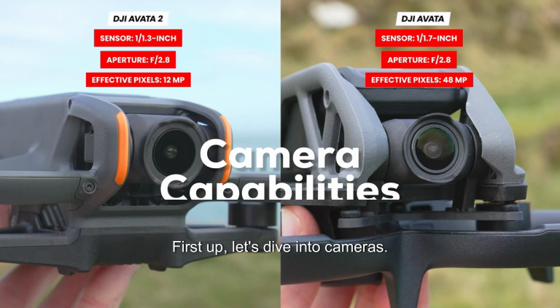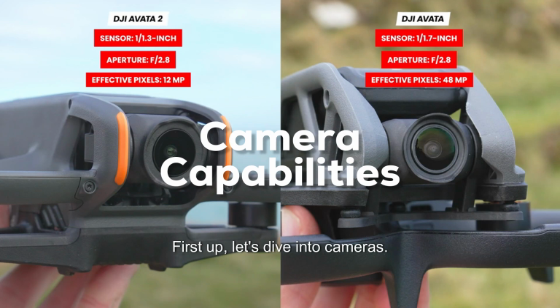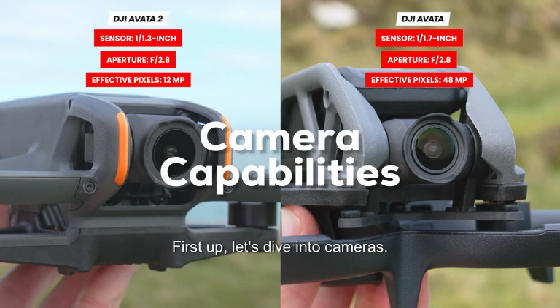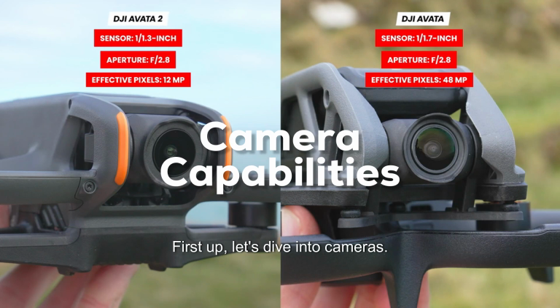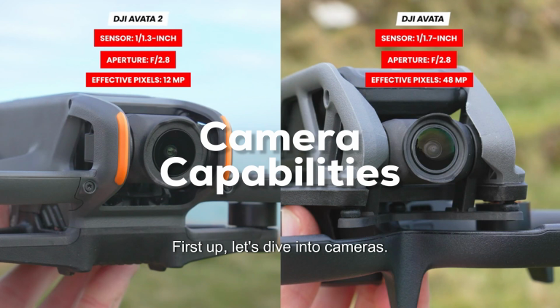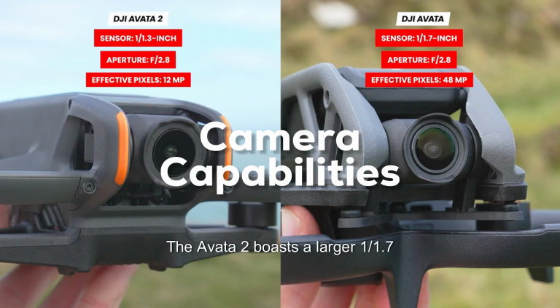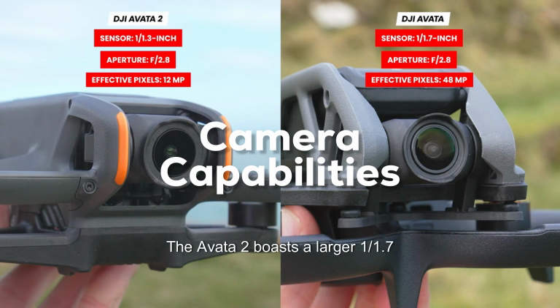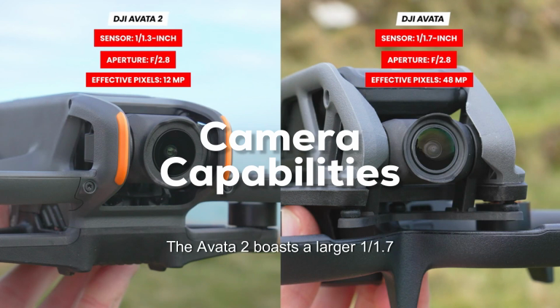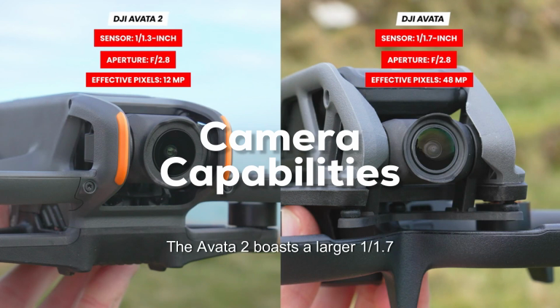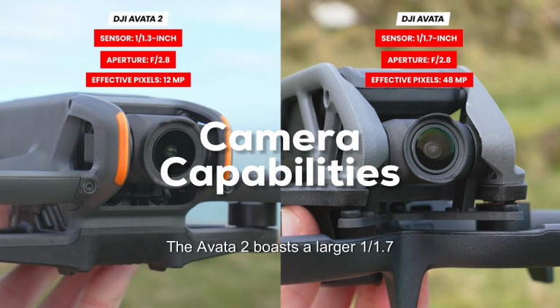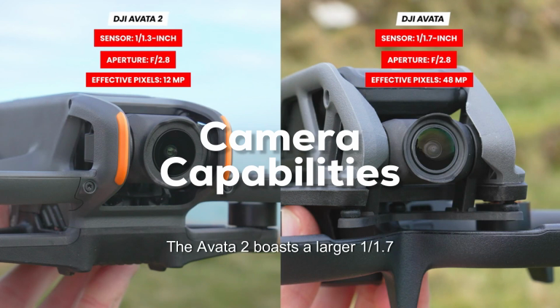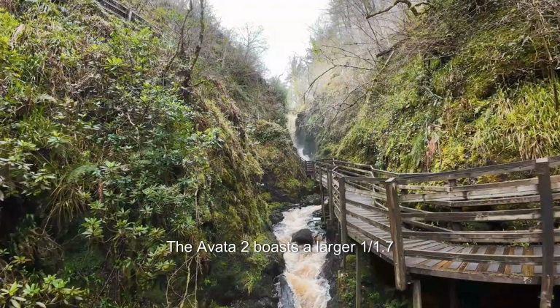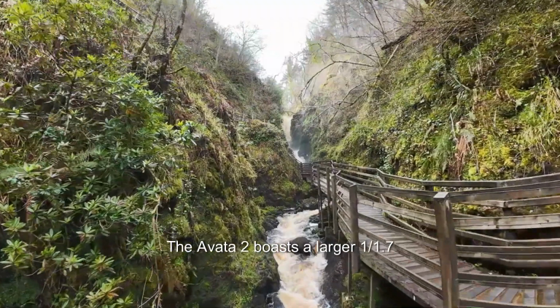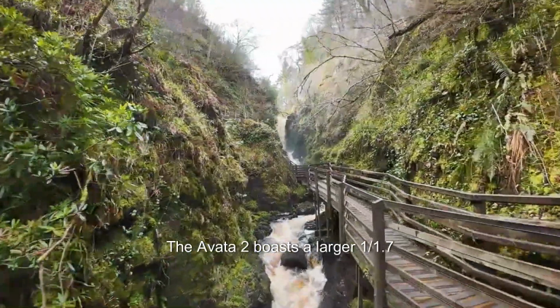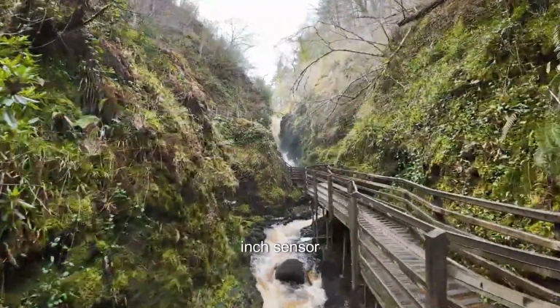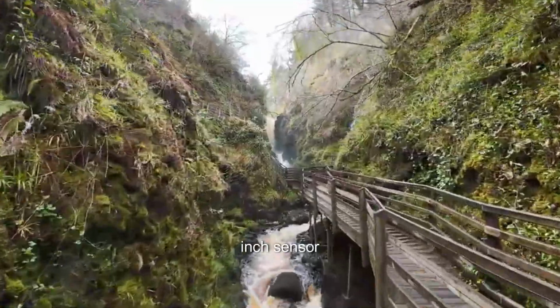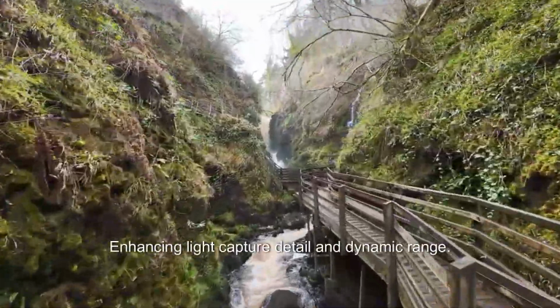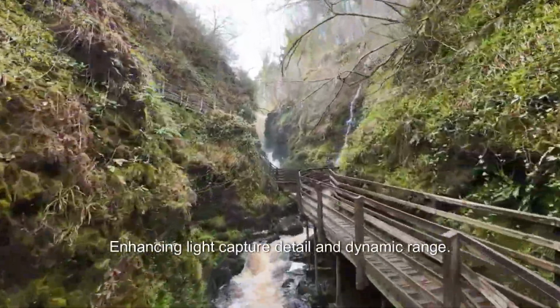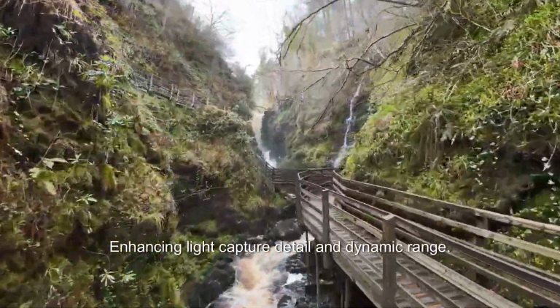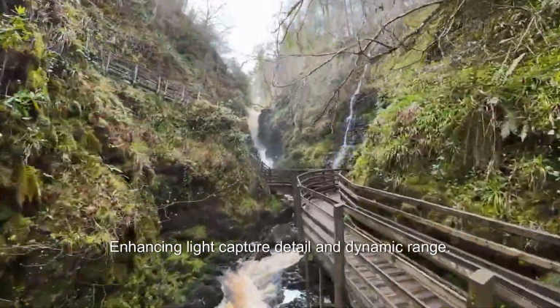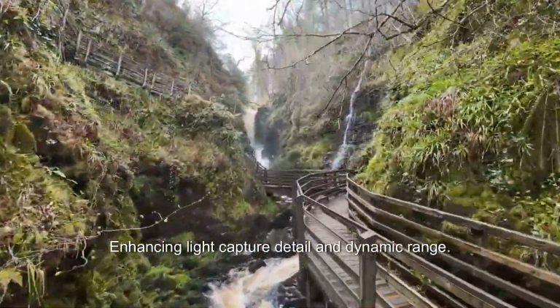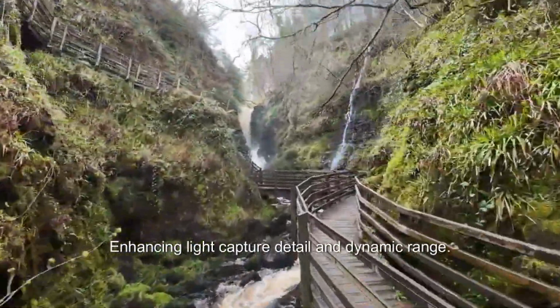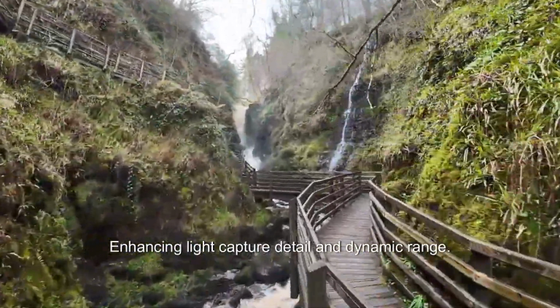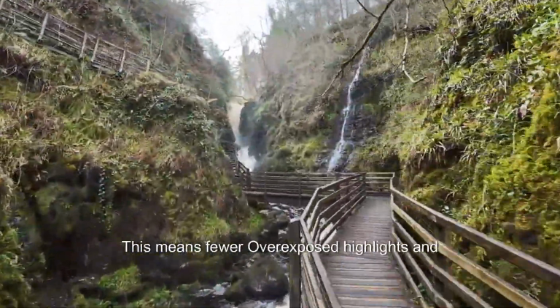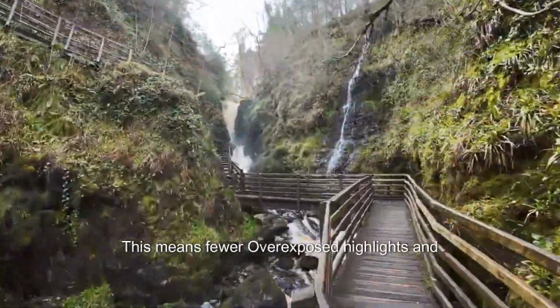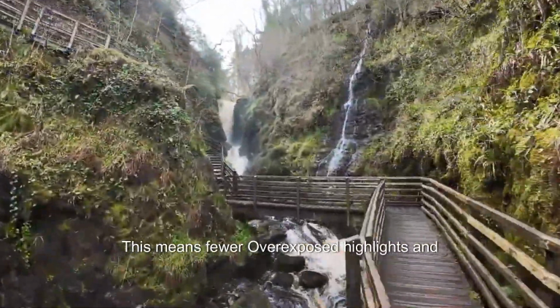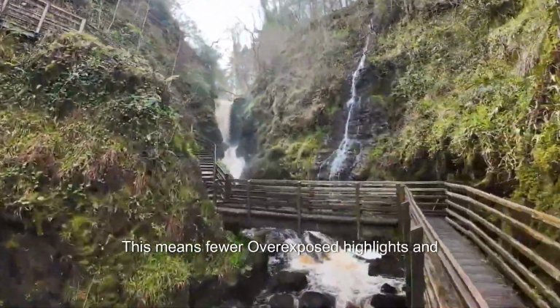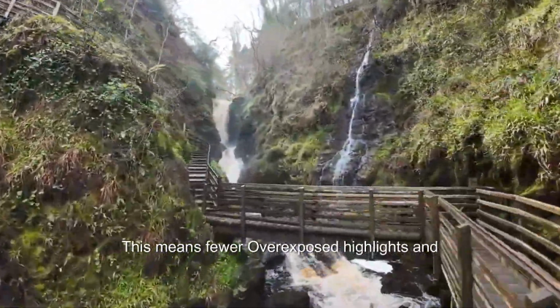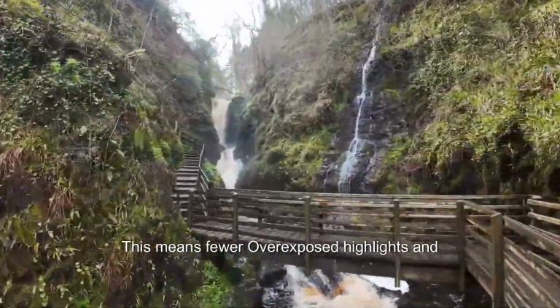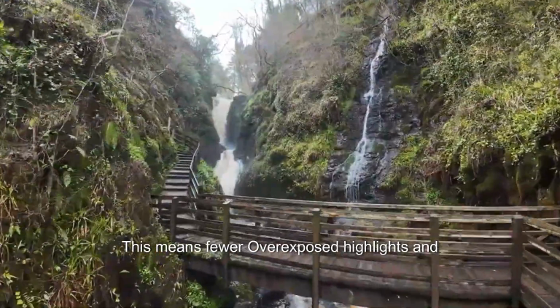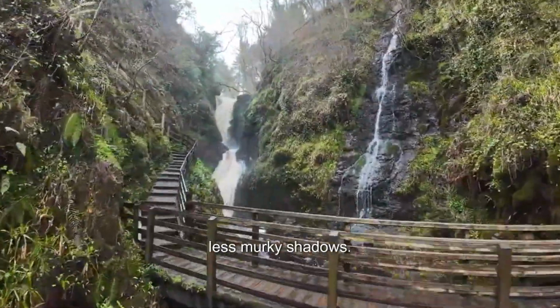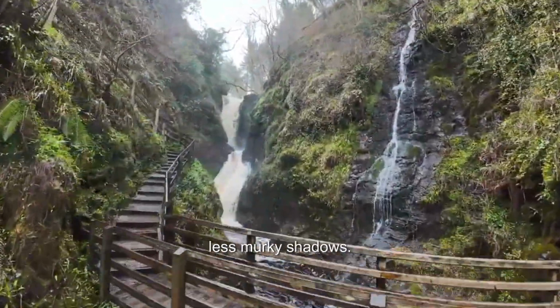First up, let's dive into cameras. The Avata 2 boasts a larger 1 by 1.7 inch sensor, enhancing light capture, detail, and dynamic range. This means fewer overexposed highlights and less murky shadows.